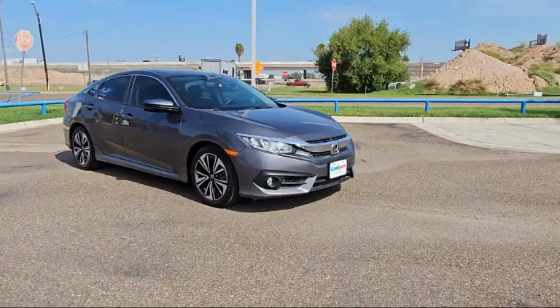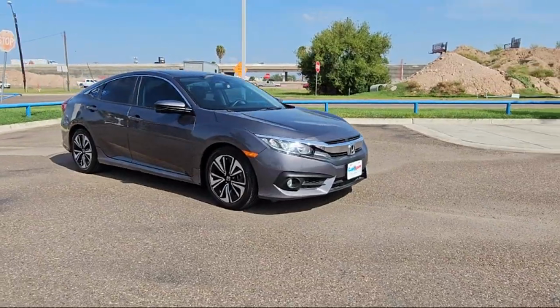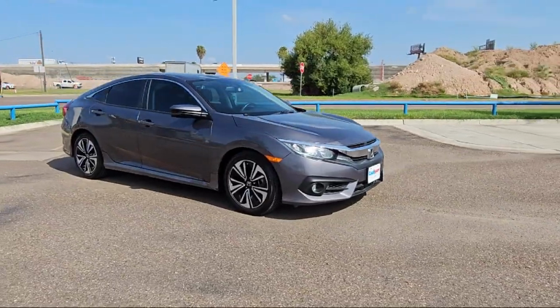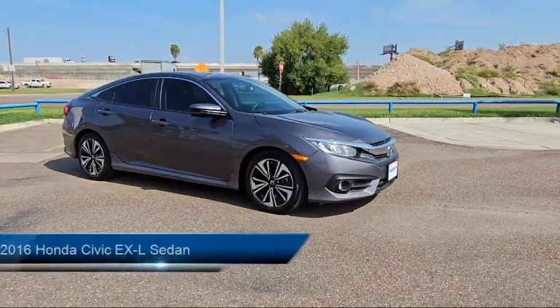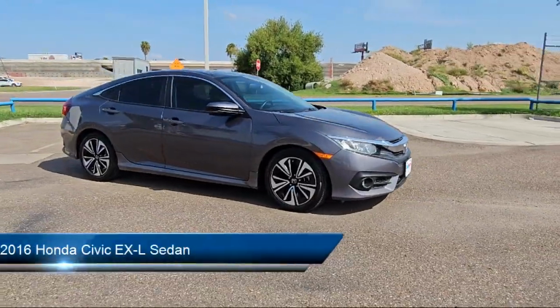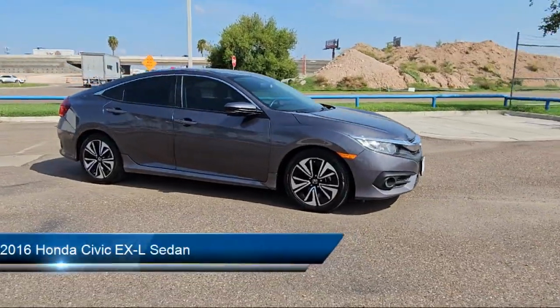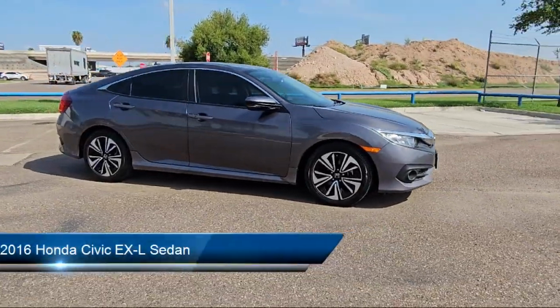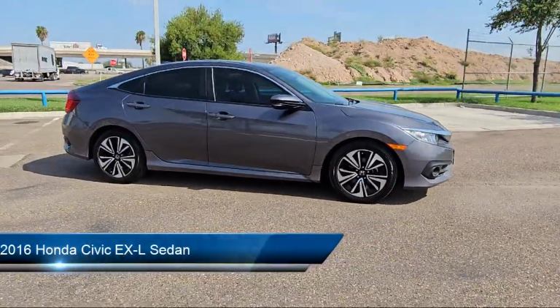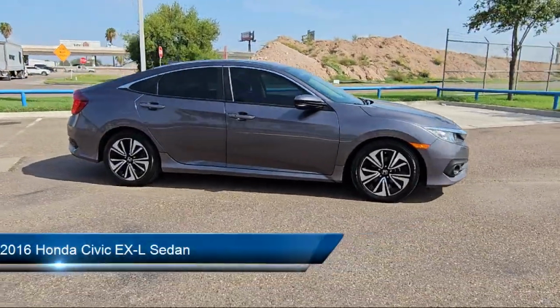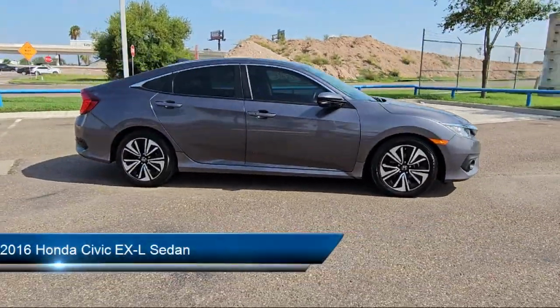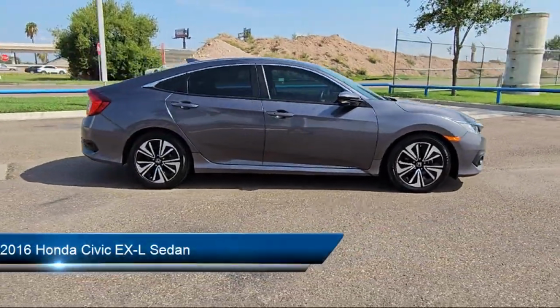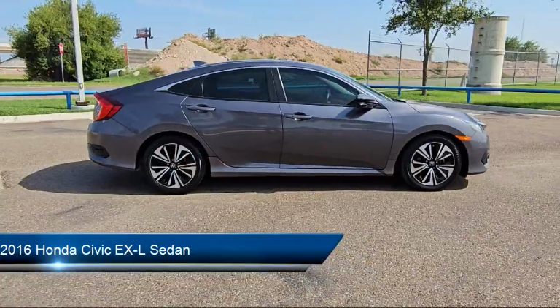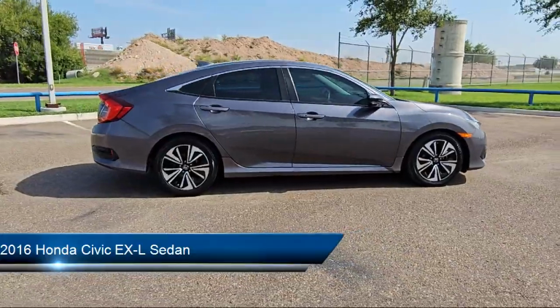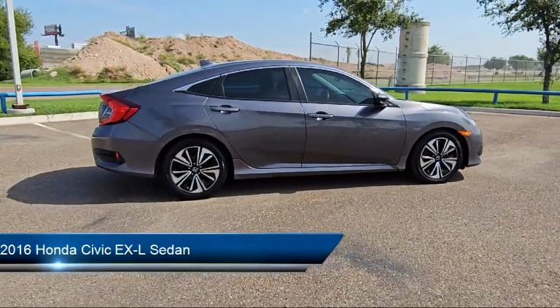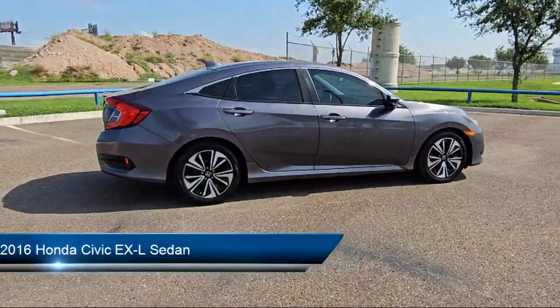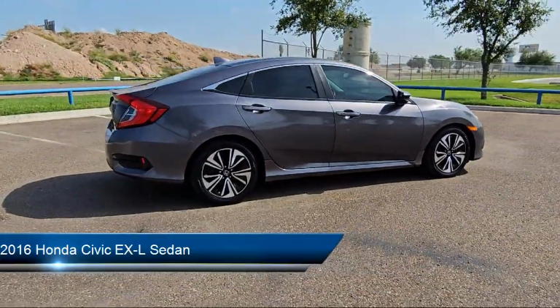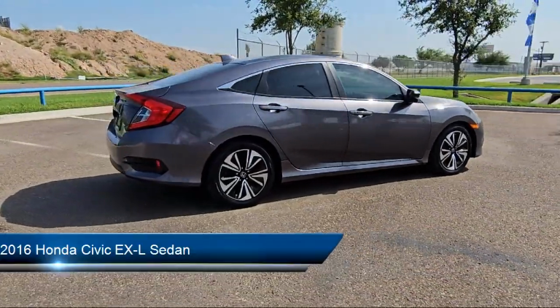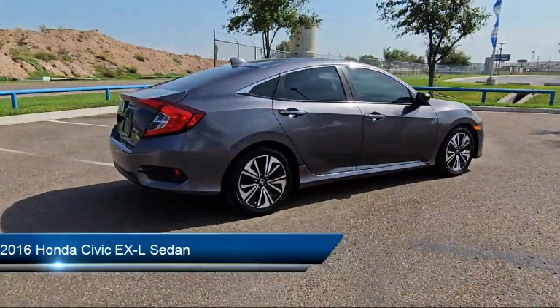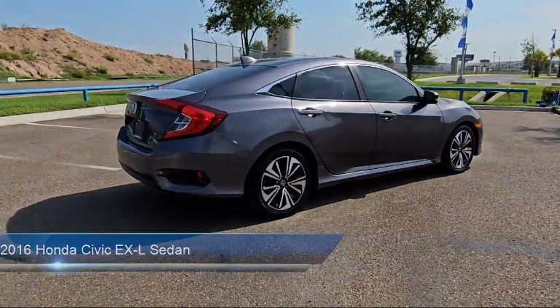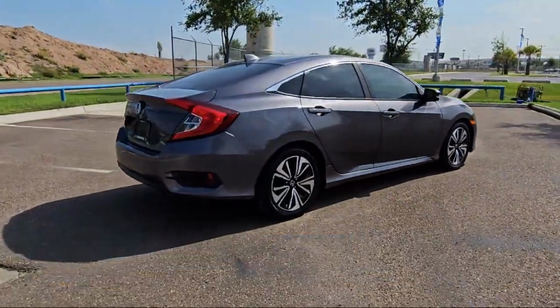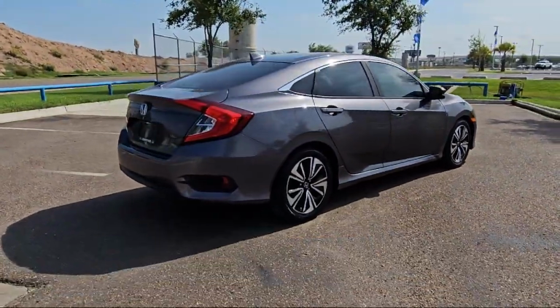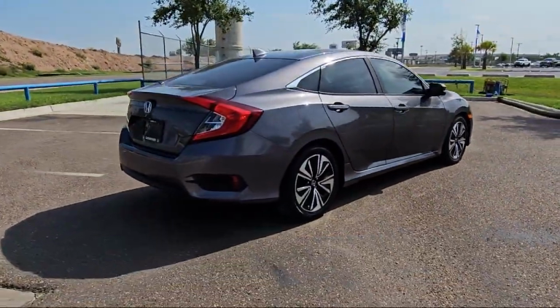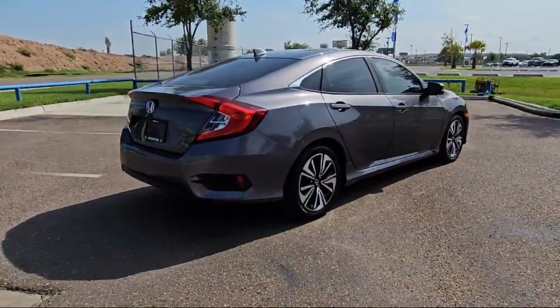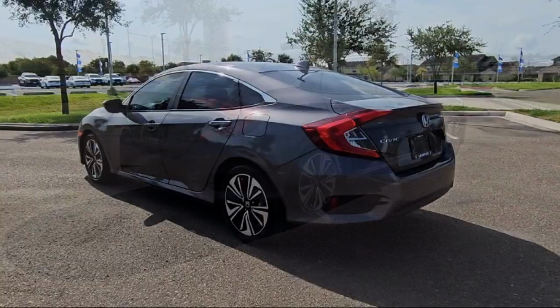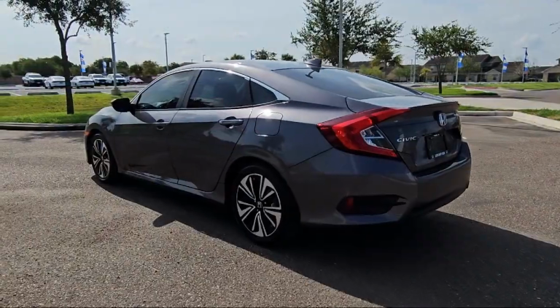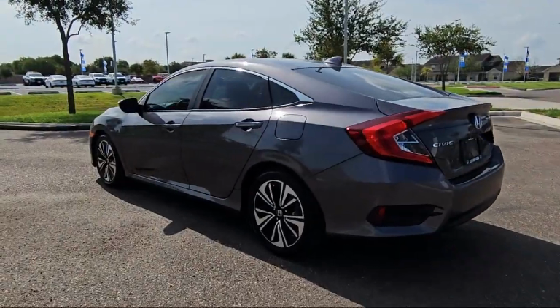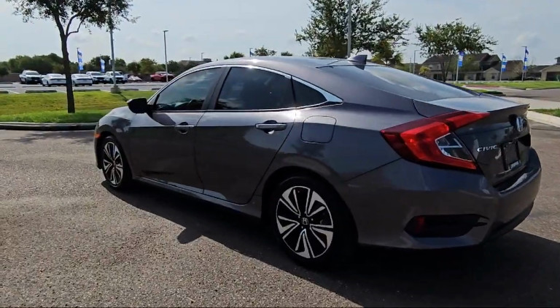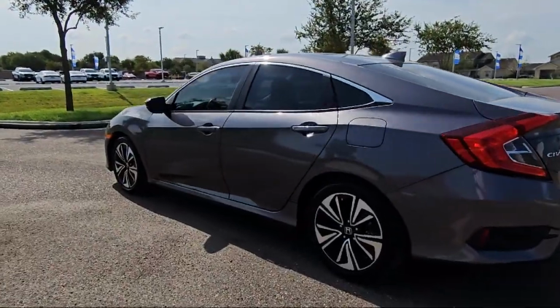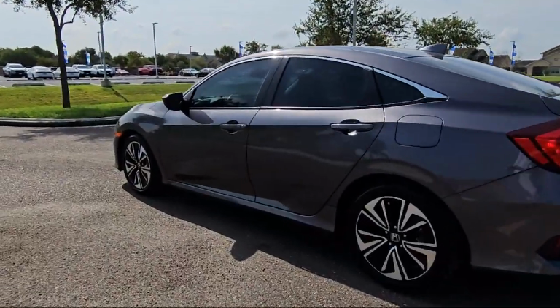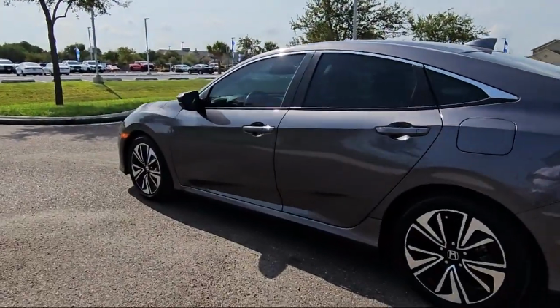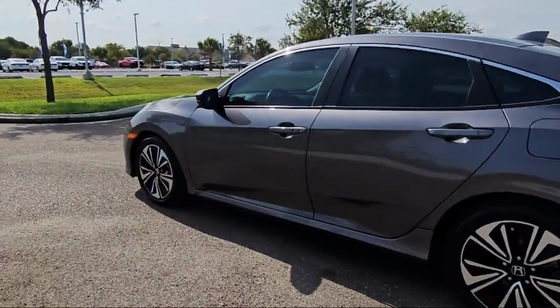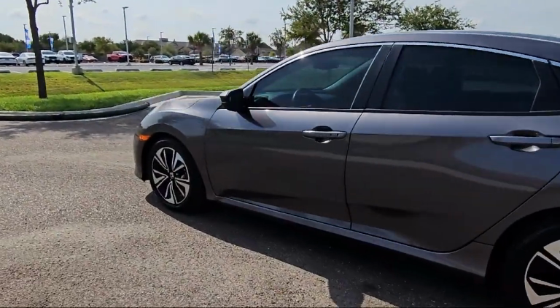This vehicle comes equipped with rear-view camera, keyless entry, heated front seats, Apple CarPlay and Android Auto, rear seat center armrest, speed sensing steering, and electronic stability control.